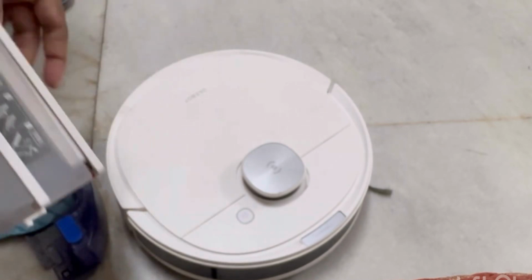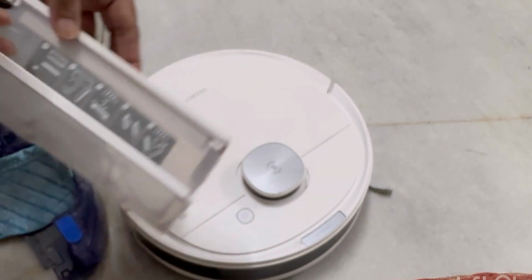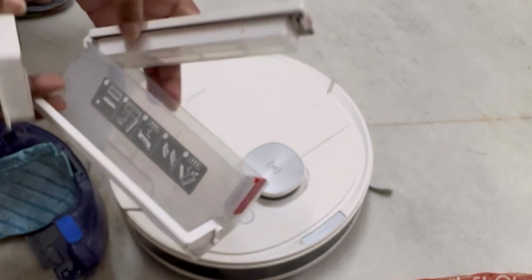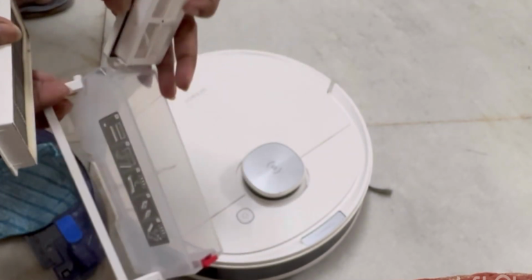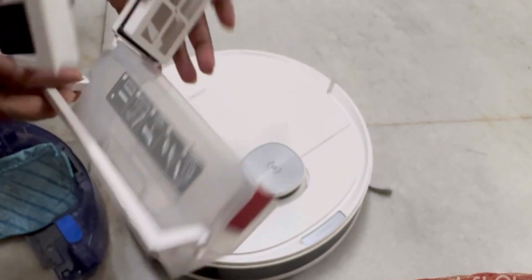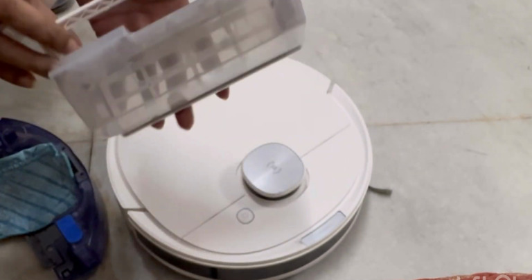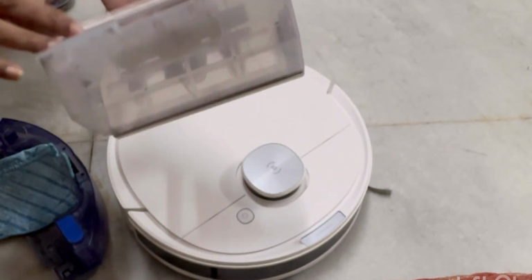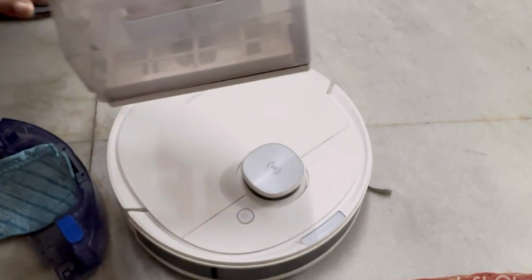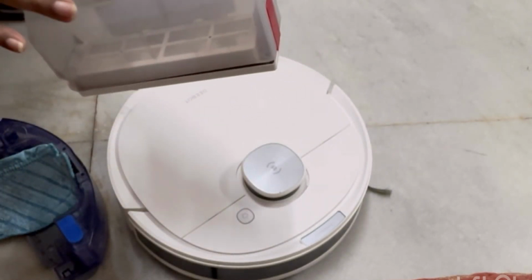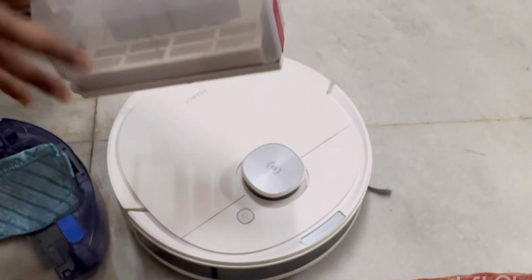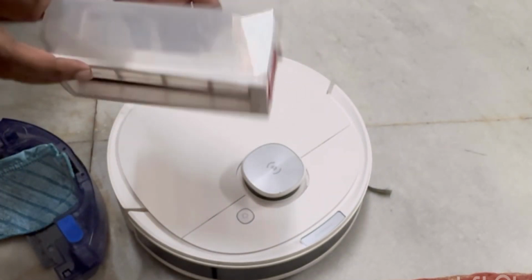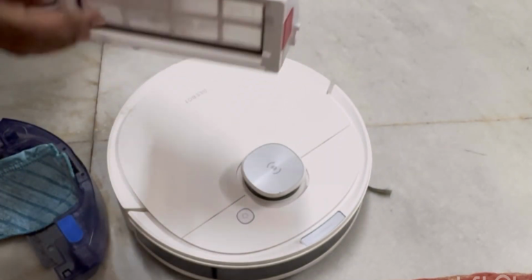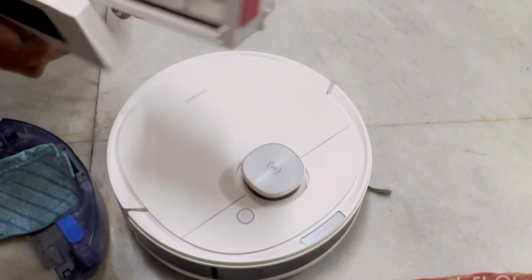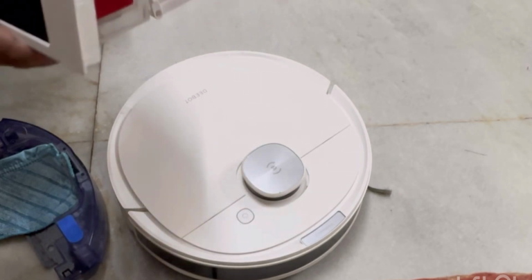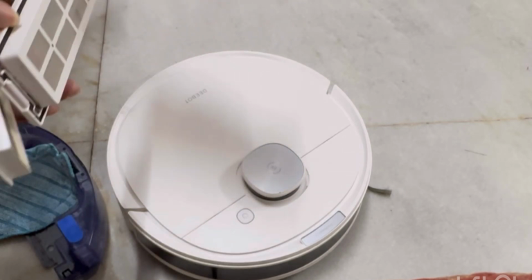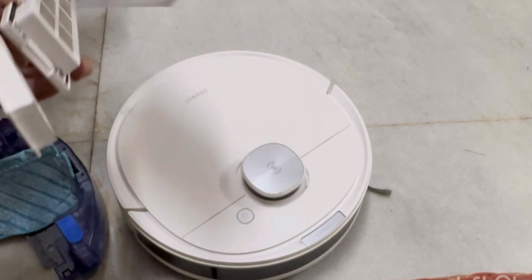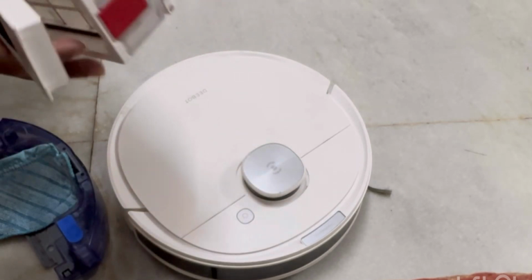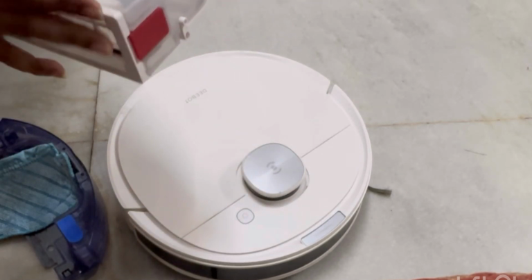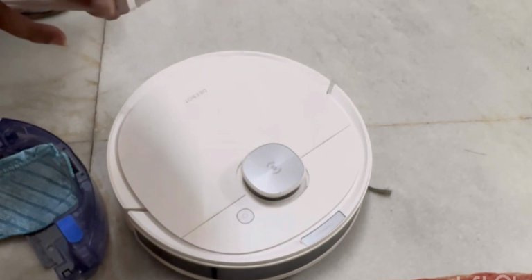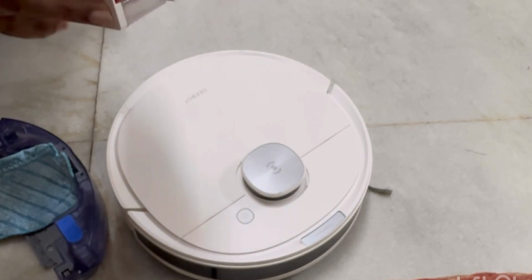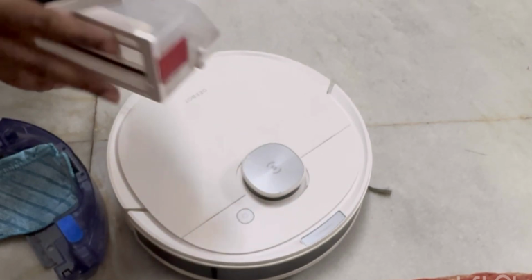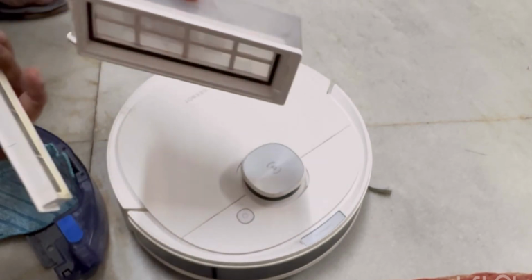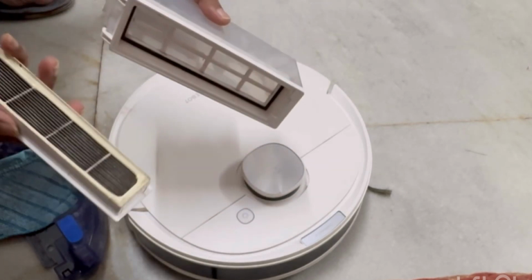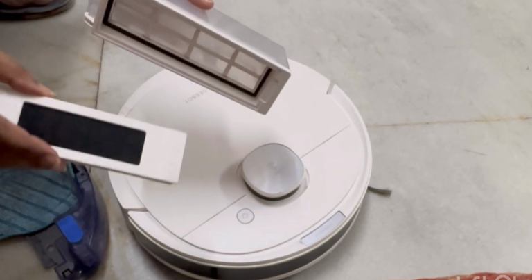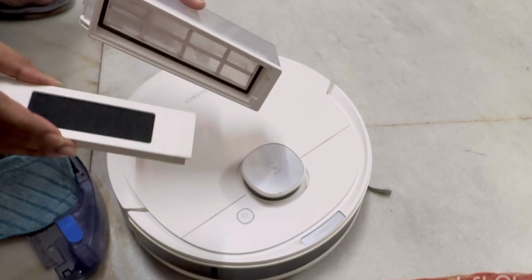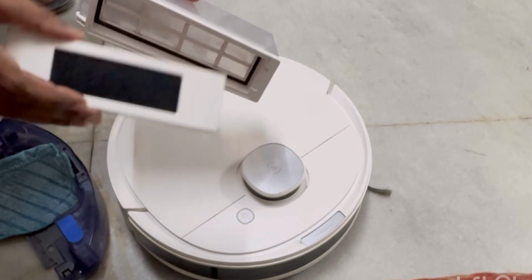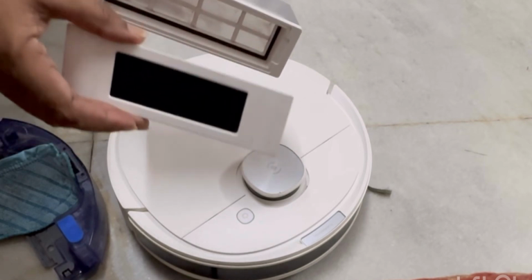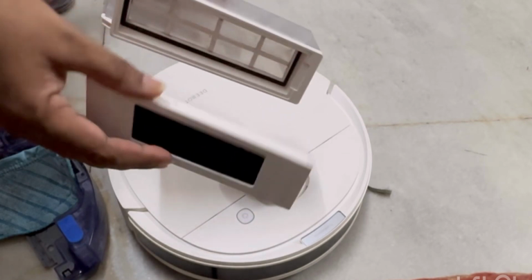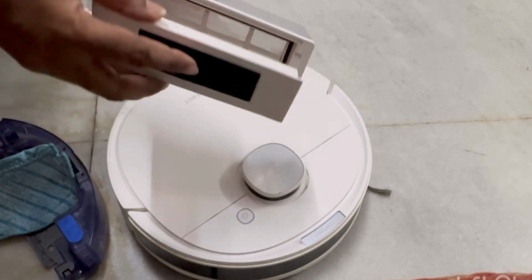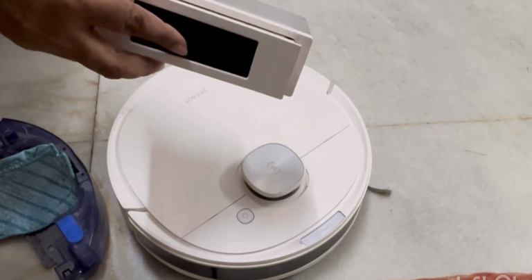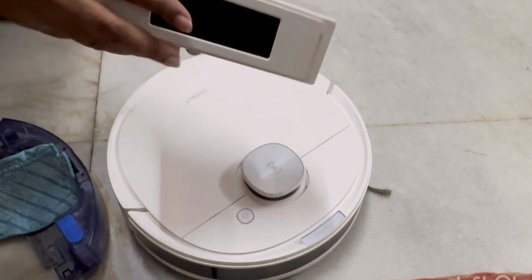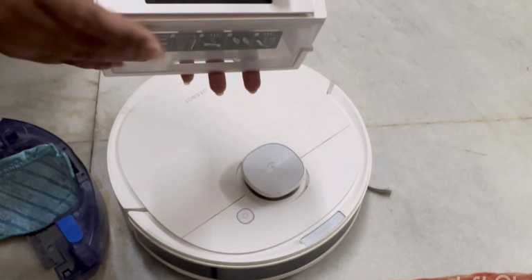This is not a store. It will not be stored. It will be stored. This is an air filter that will fit it.